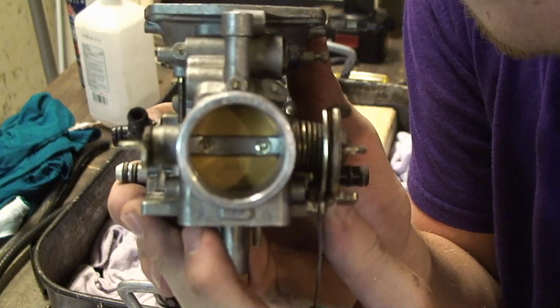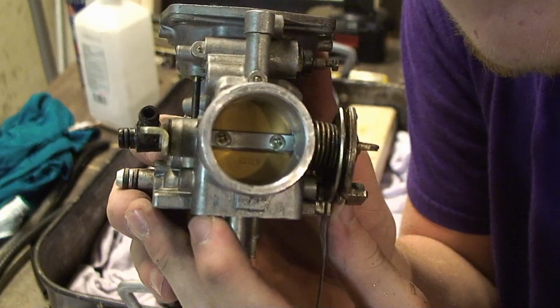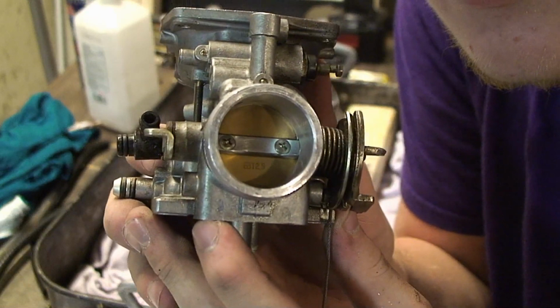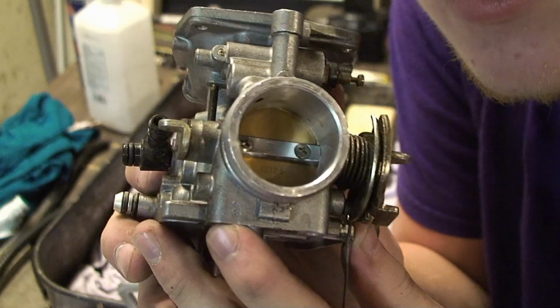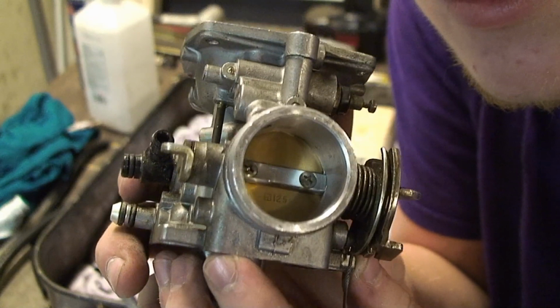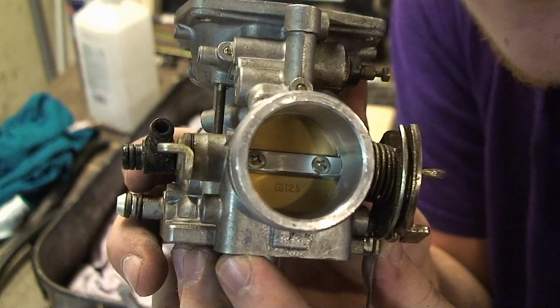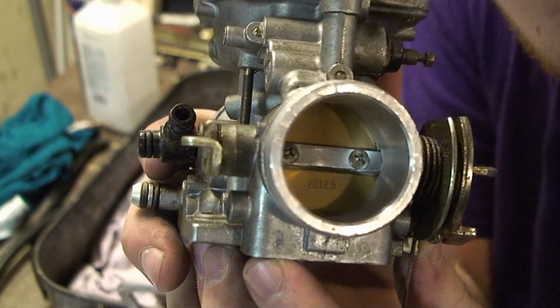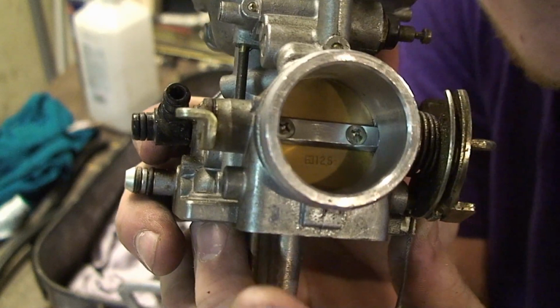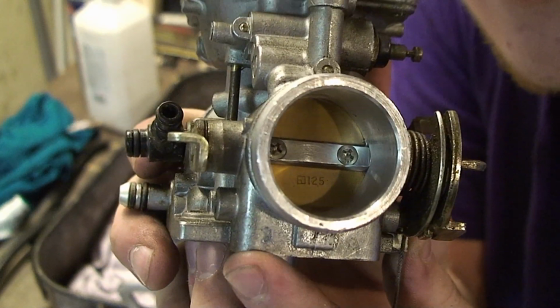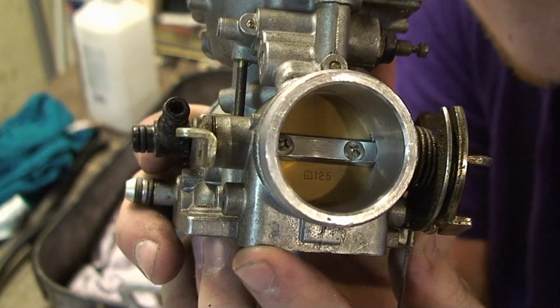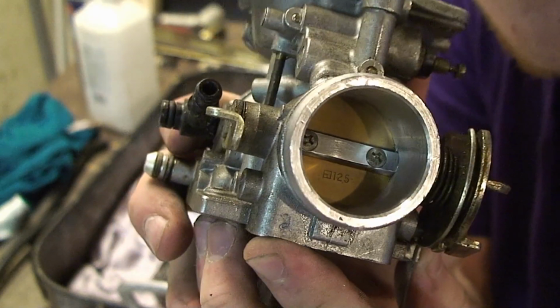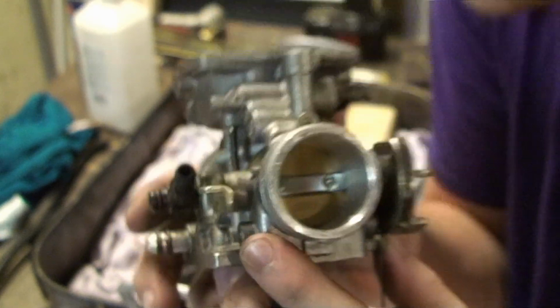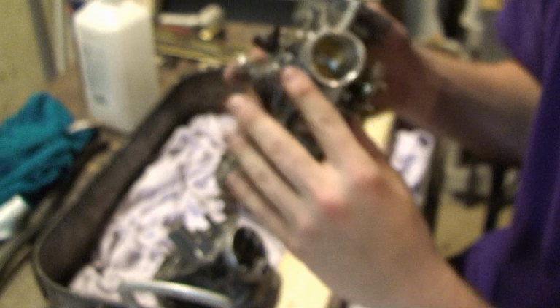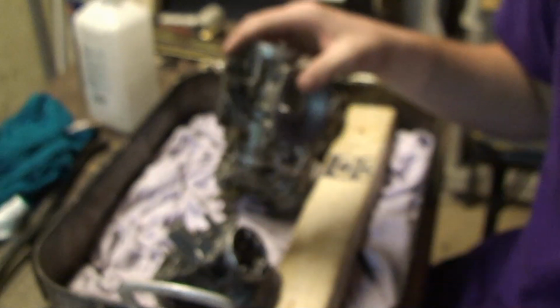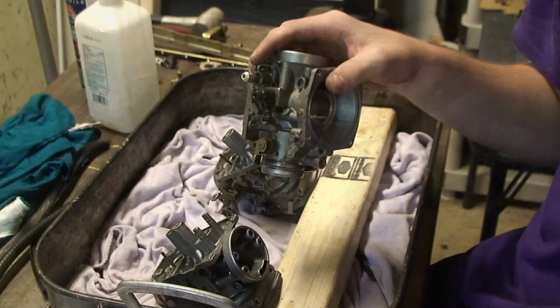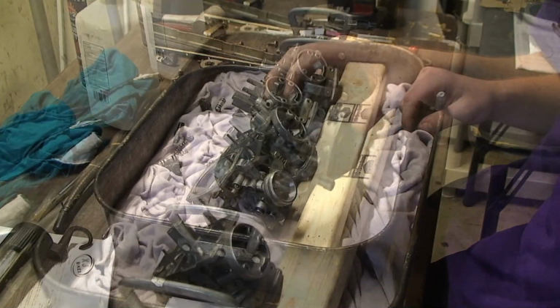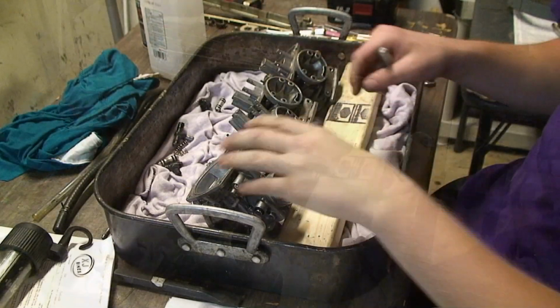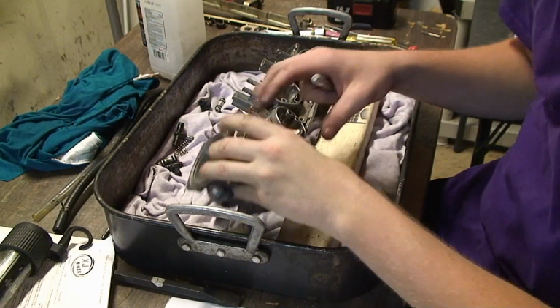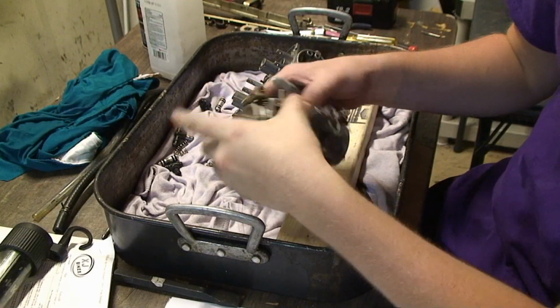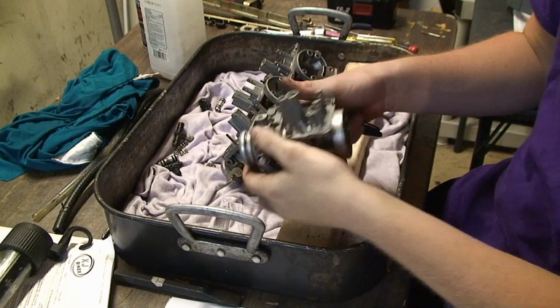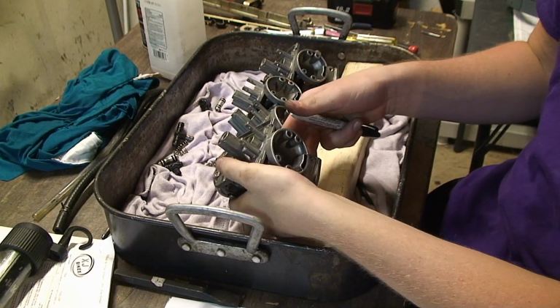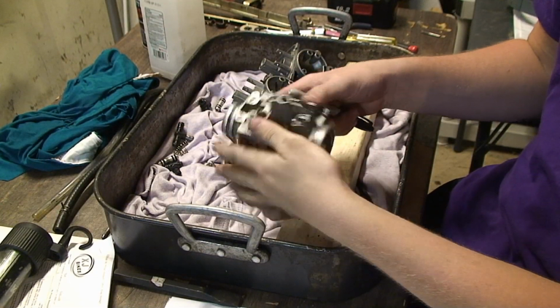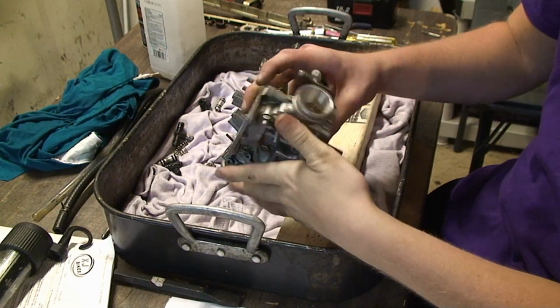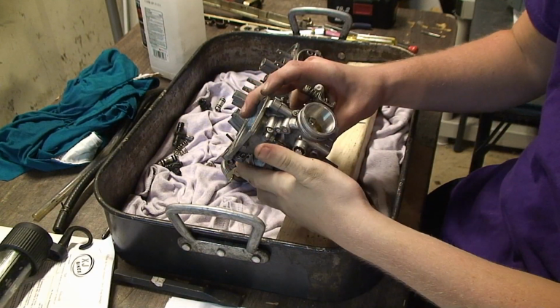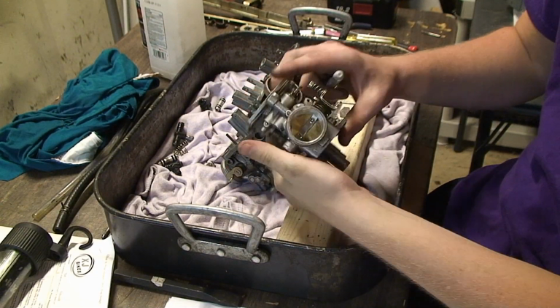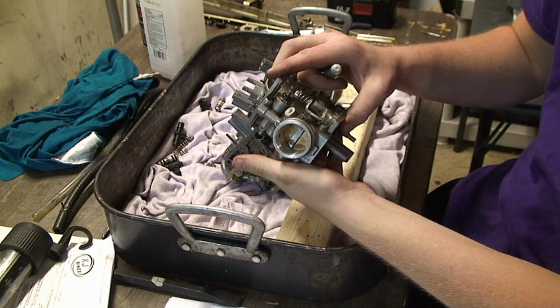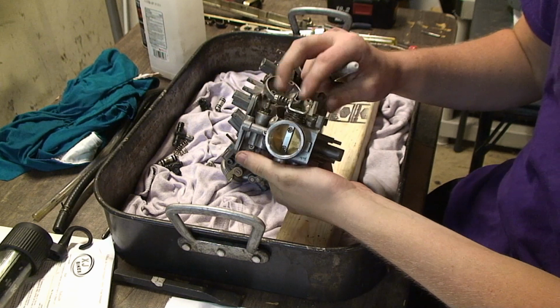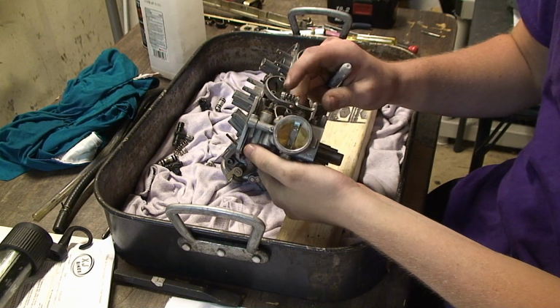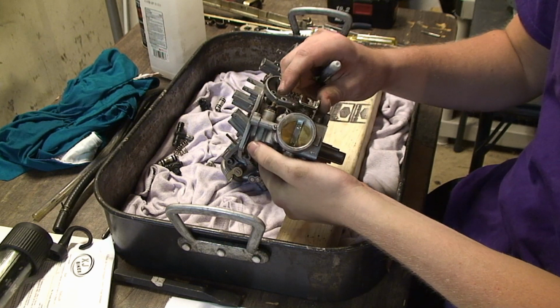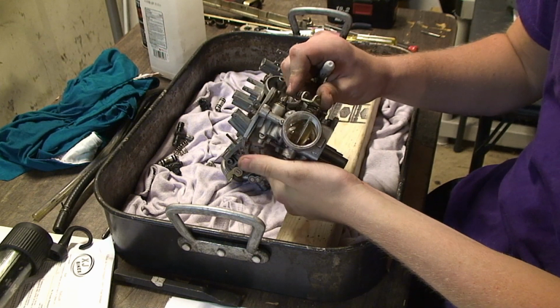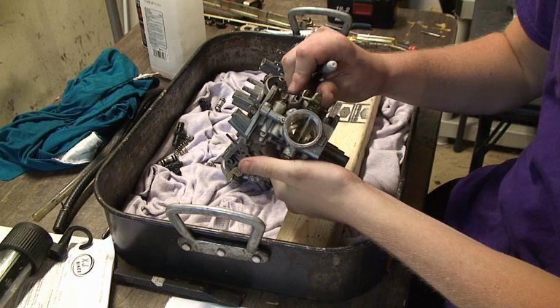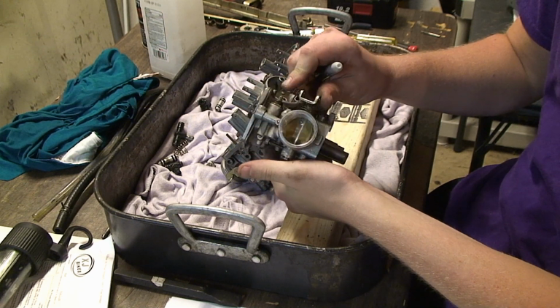And there you can see a number two if the camera wants to focus, right there. The next step is to flip the carb over so you can see where the butterfly is.